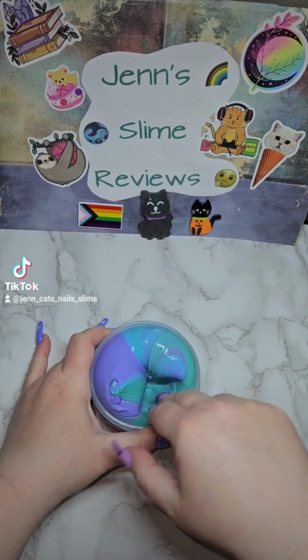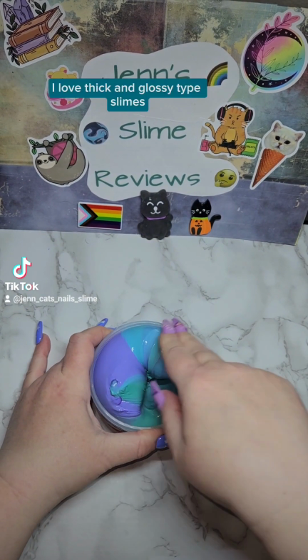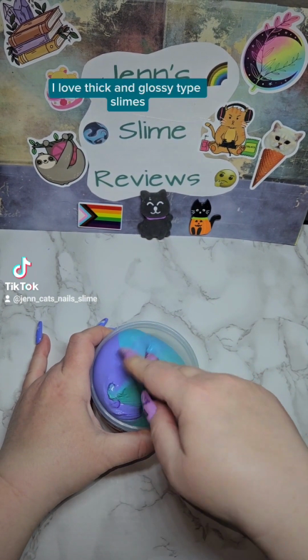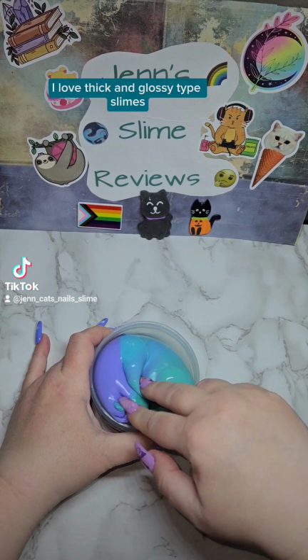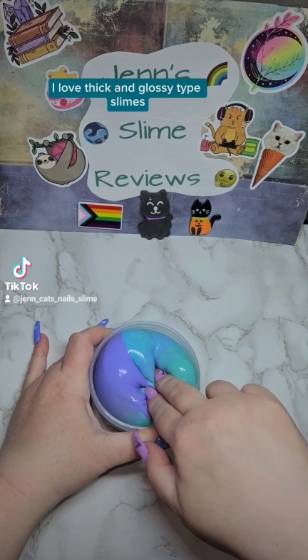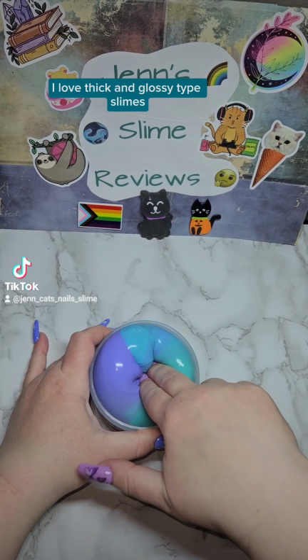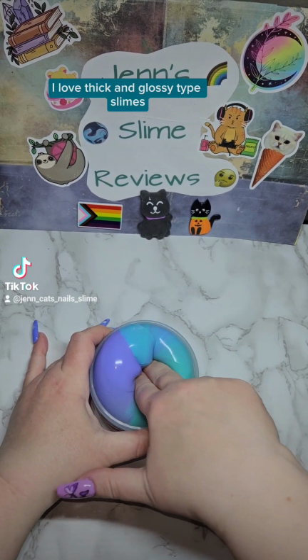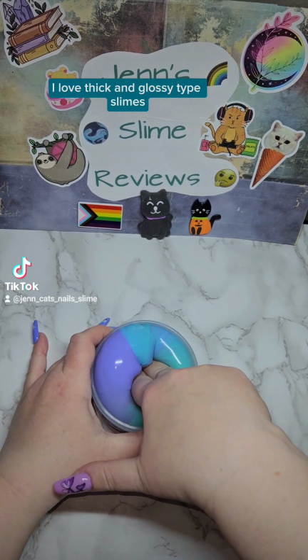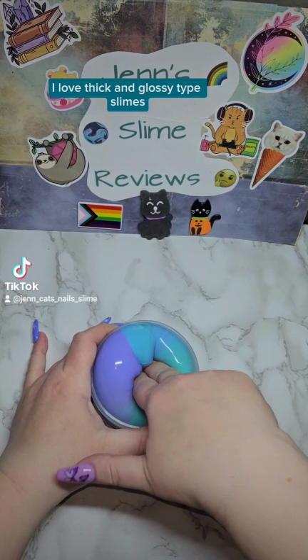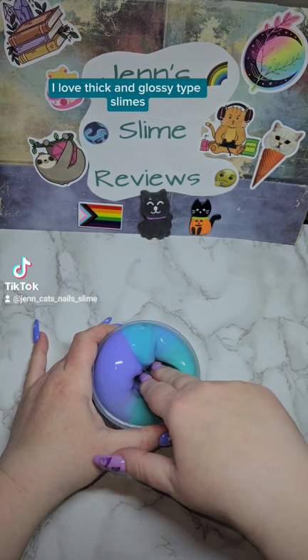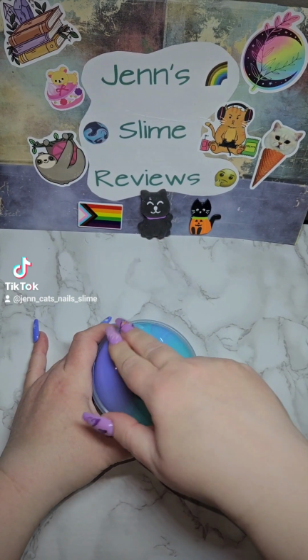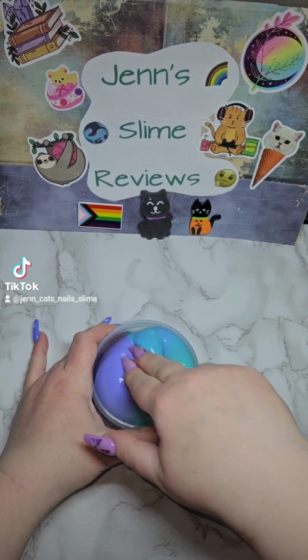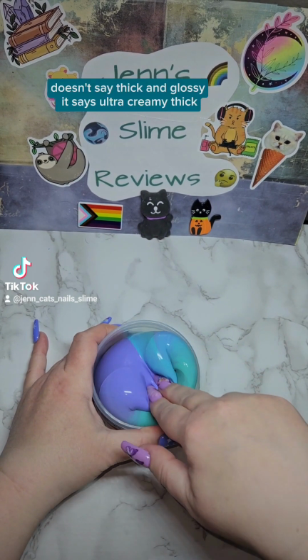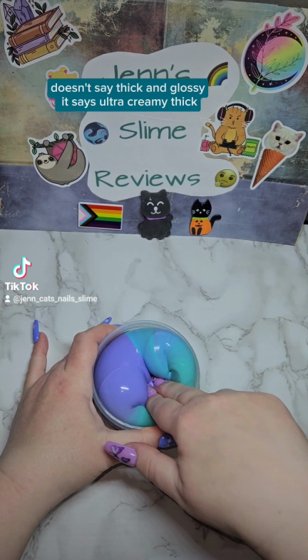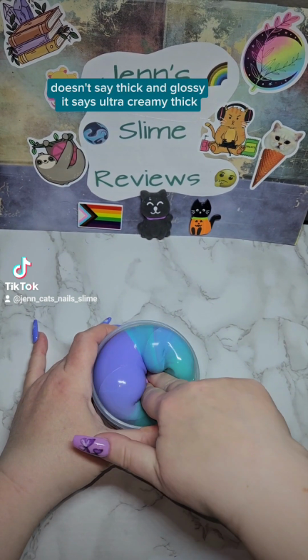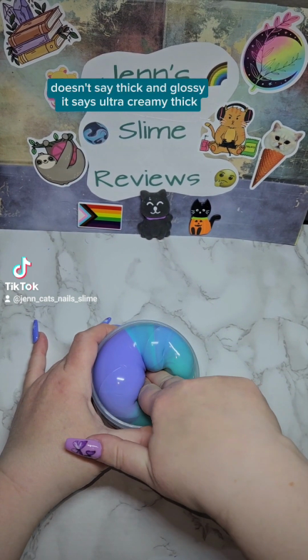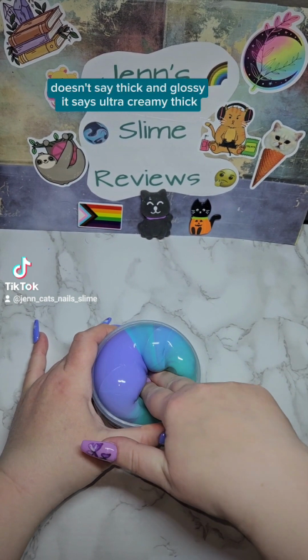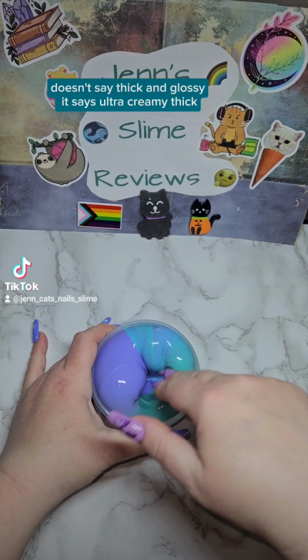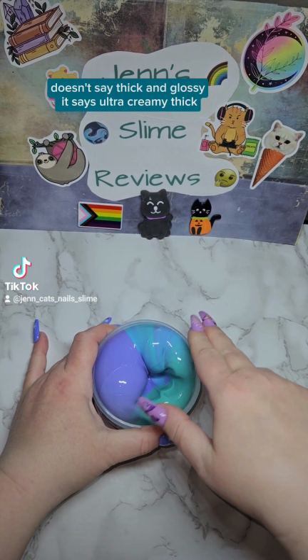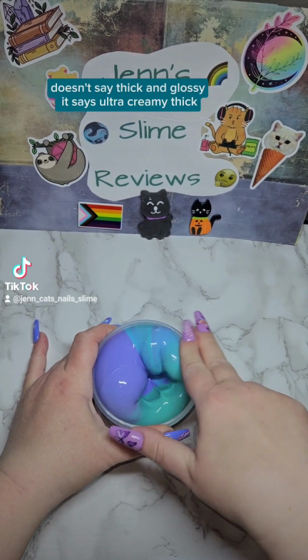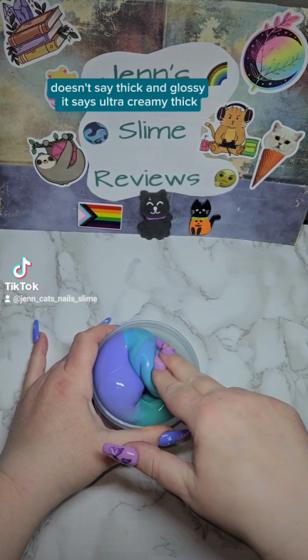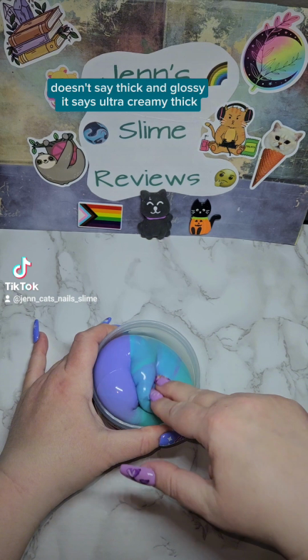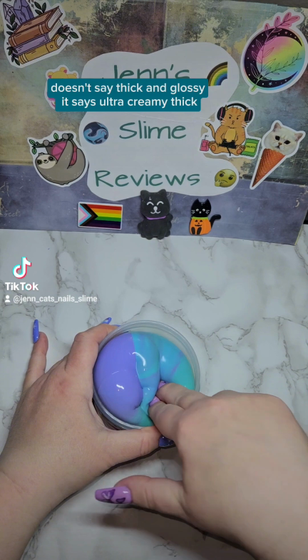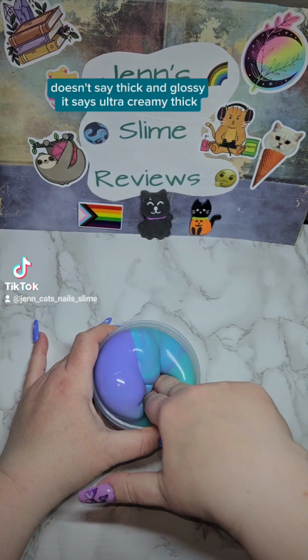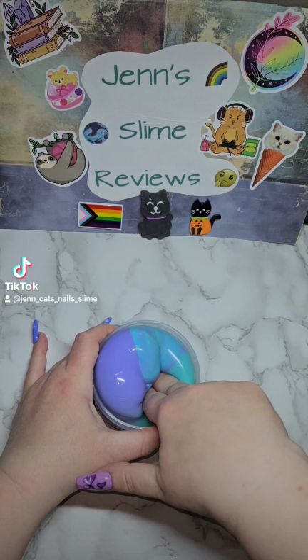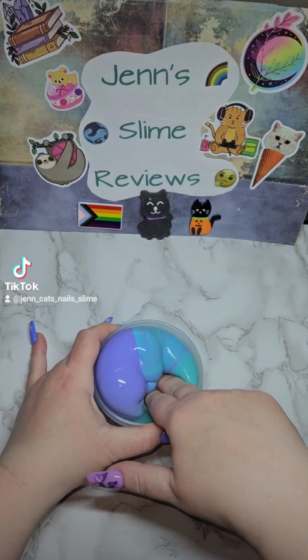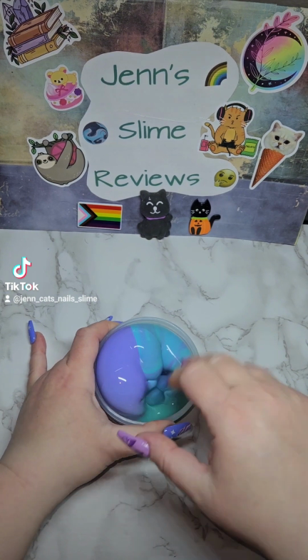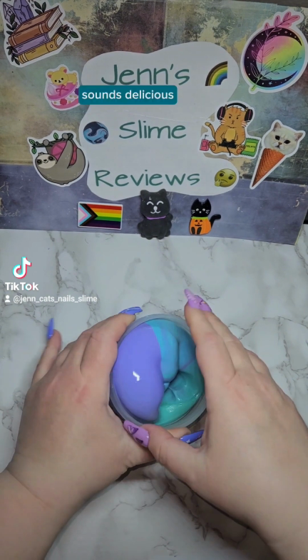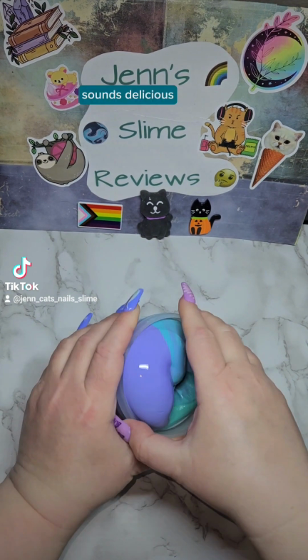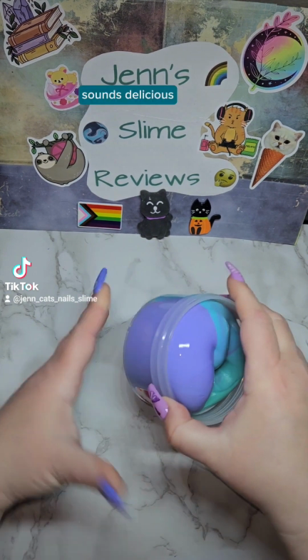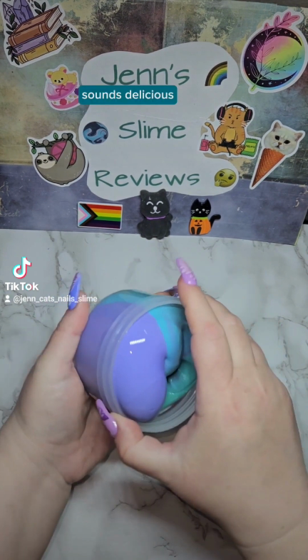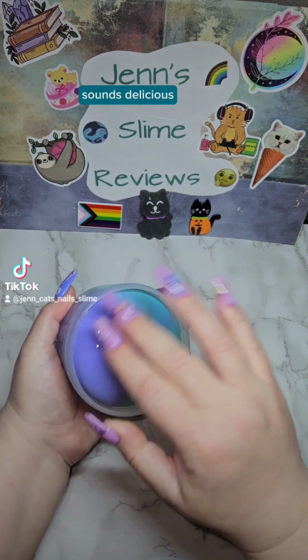I love thick and glossy type slimes. It doesn't say thick and glossy, it says ultra creamy thick. Sounds delicious.